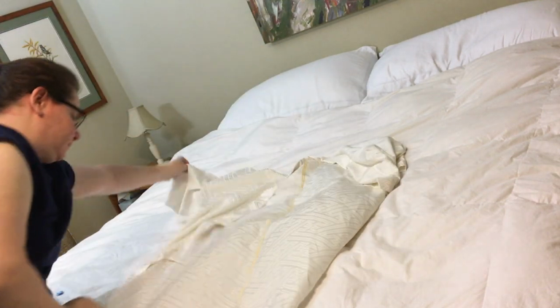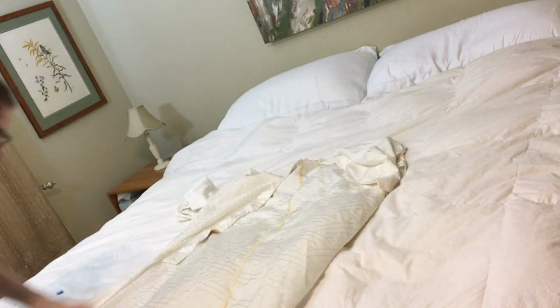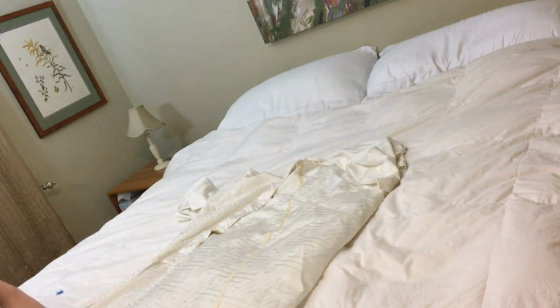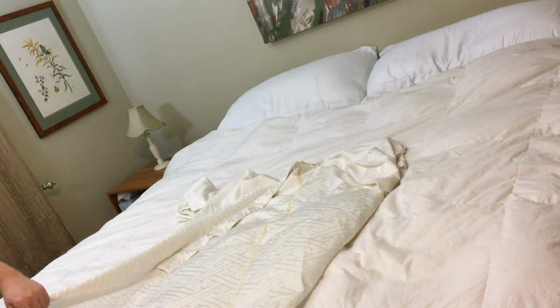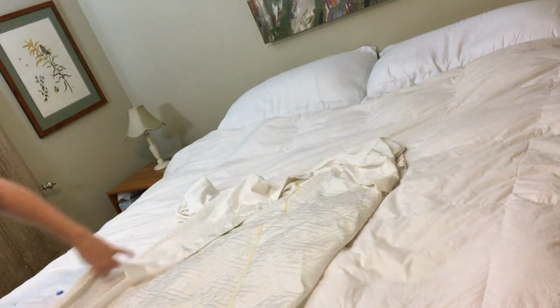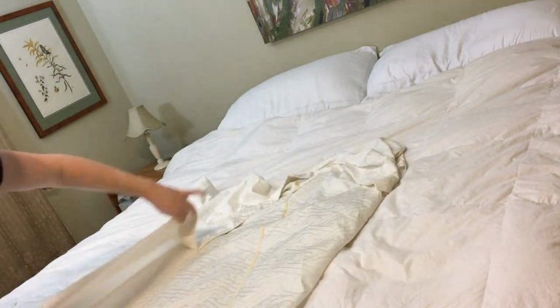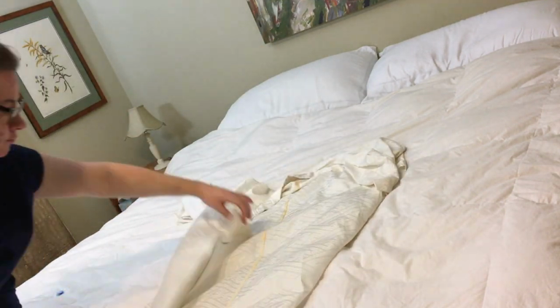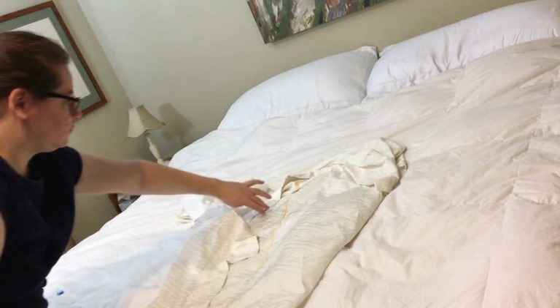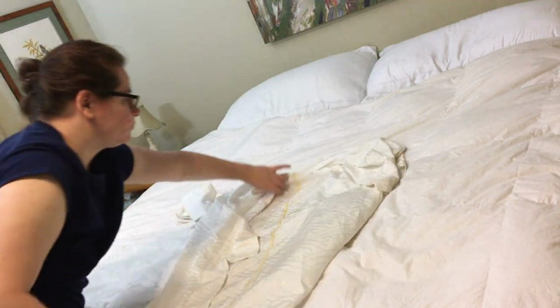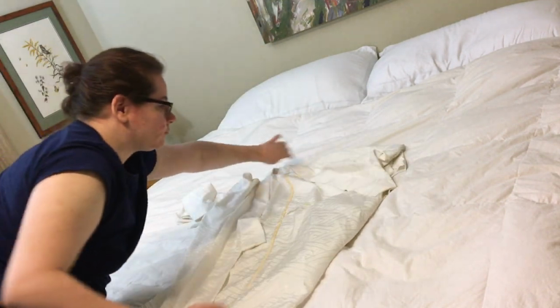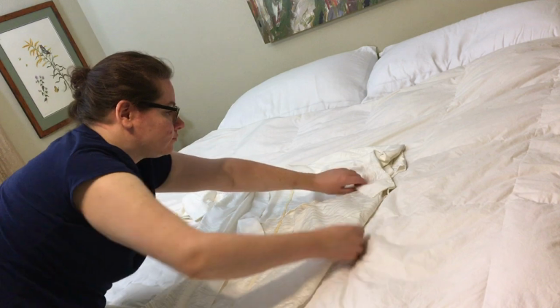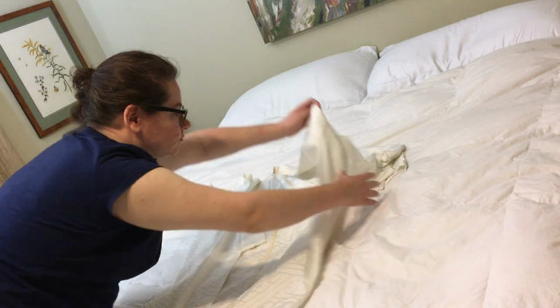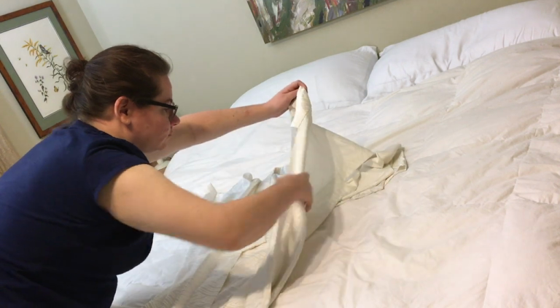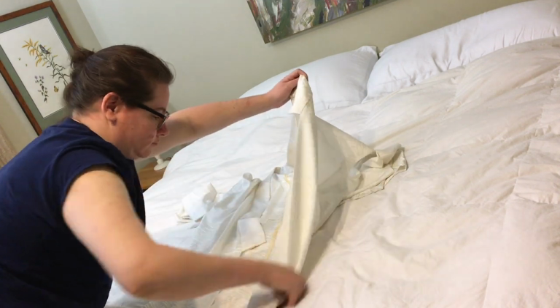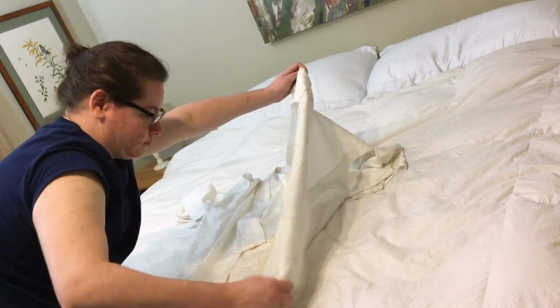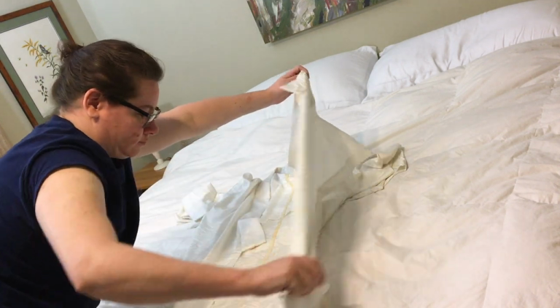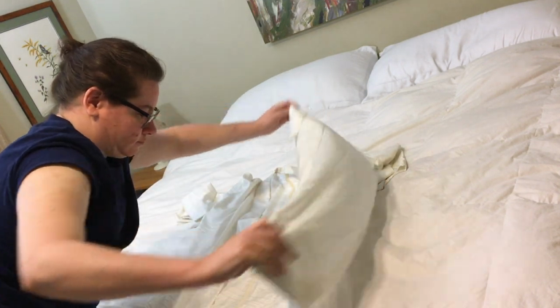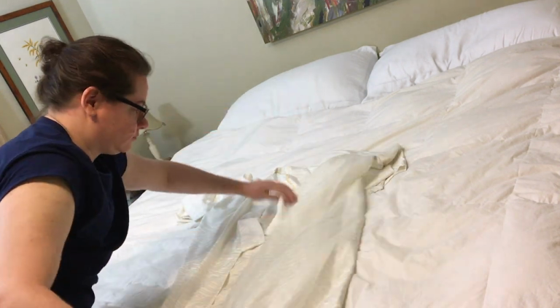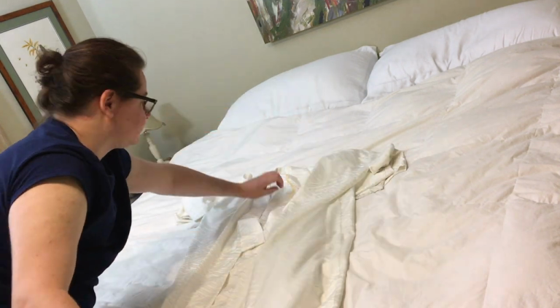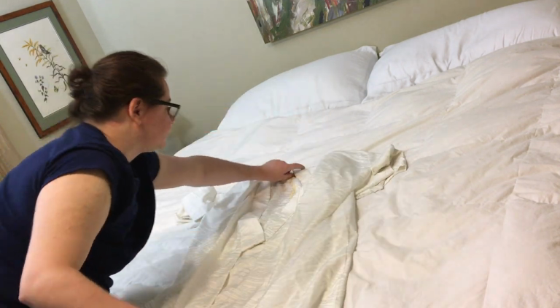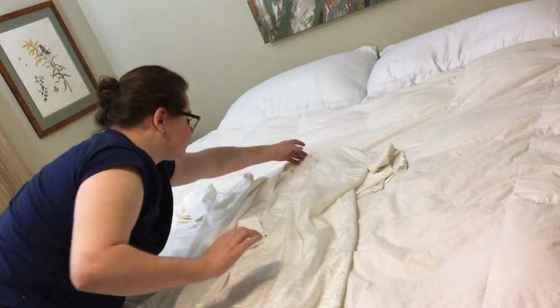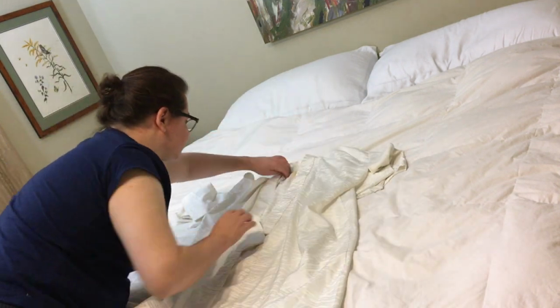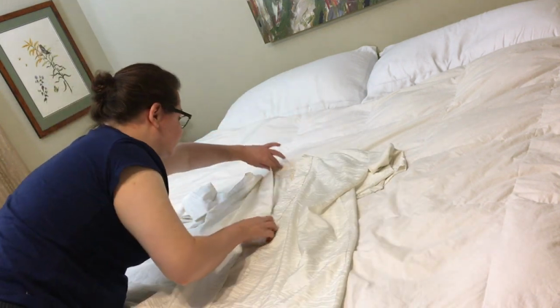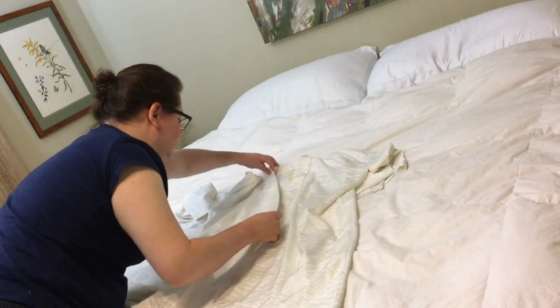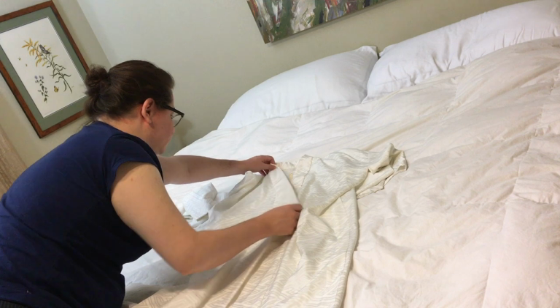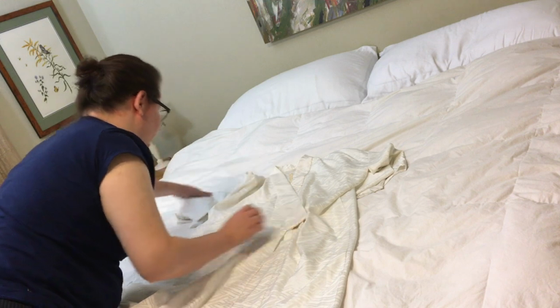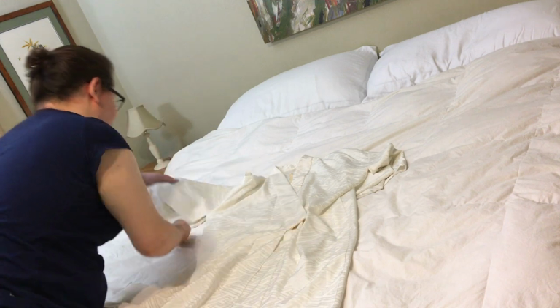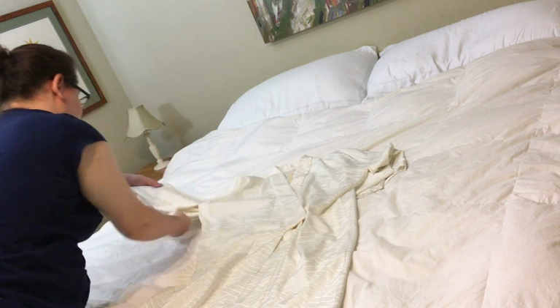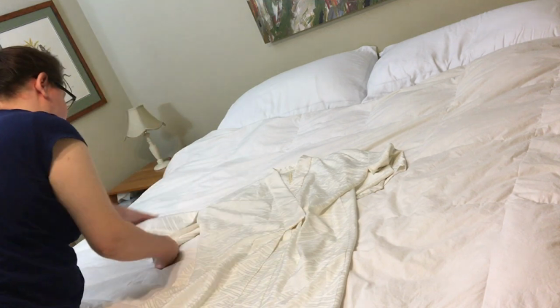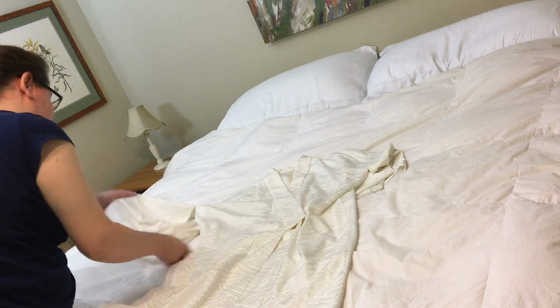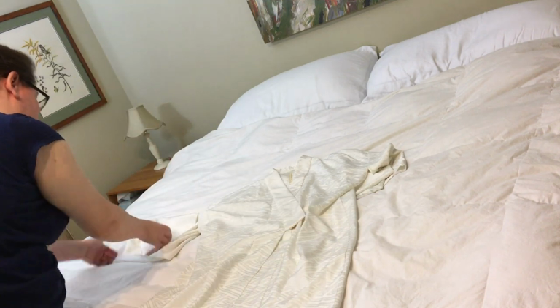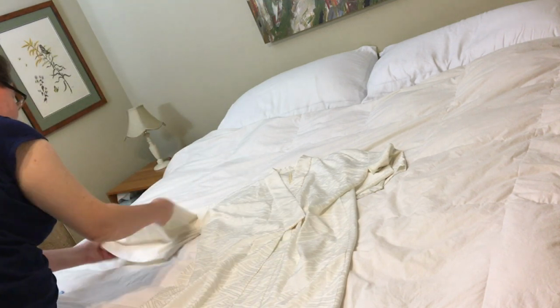So once again you're just going to lay everything out flat, pull the sides over as if you were wearing it, and make sure the sleeves are out straight.